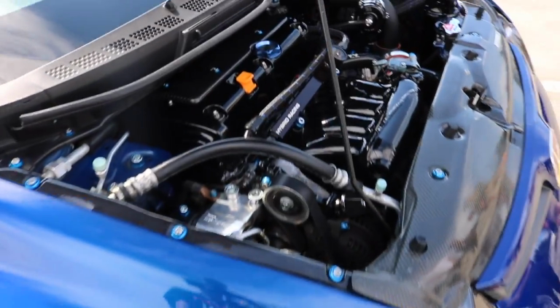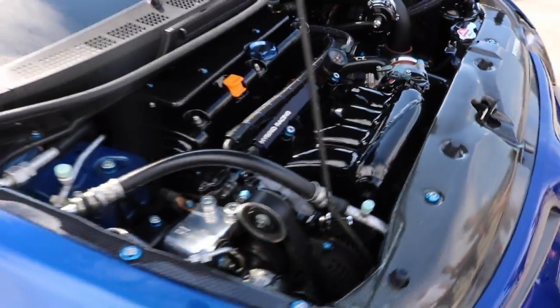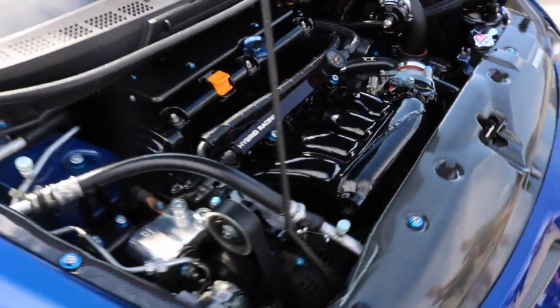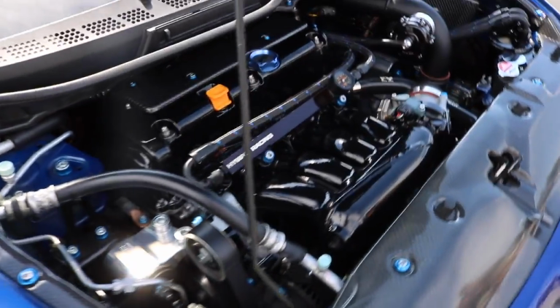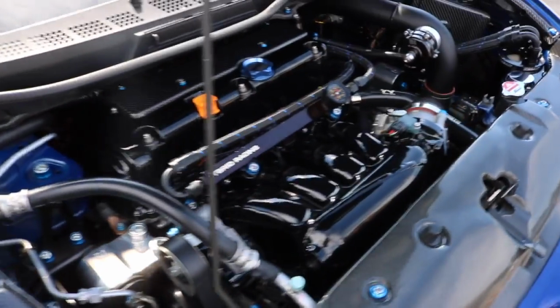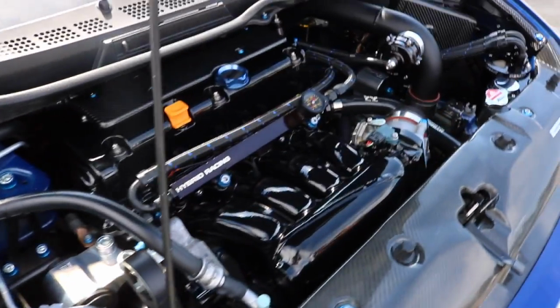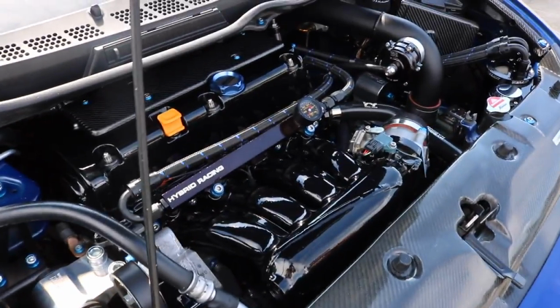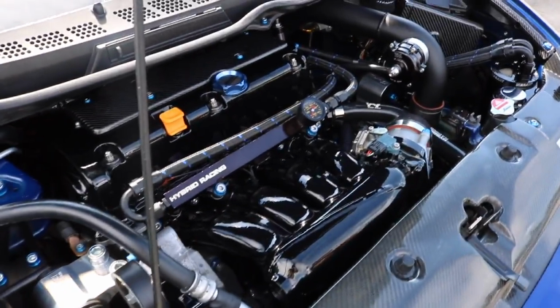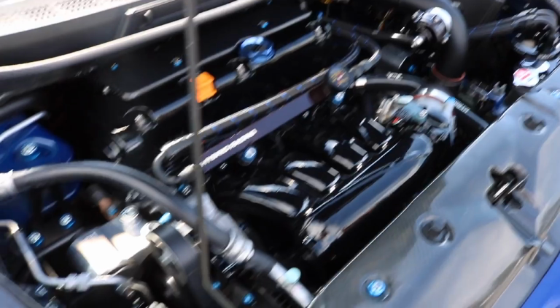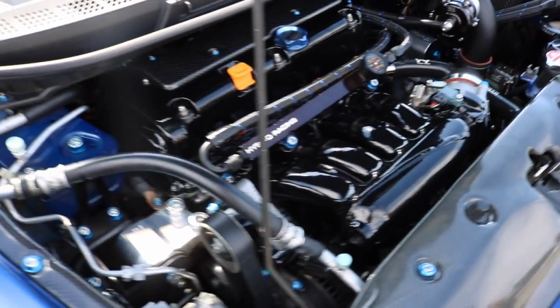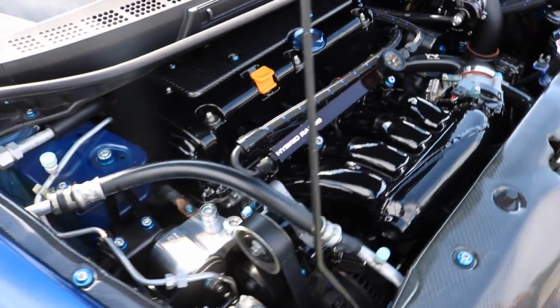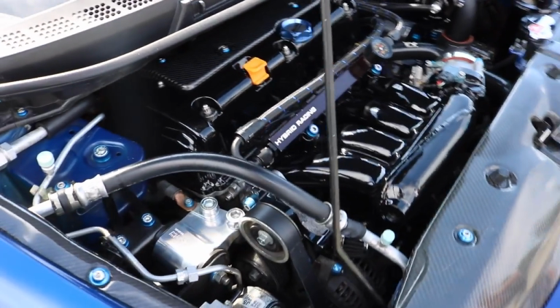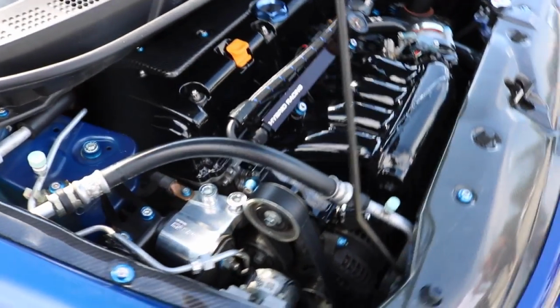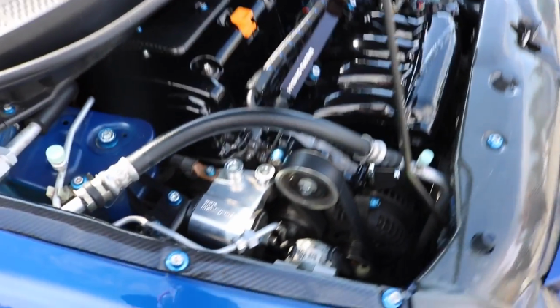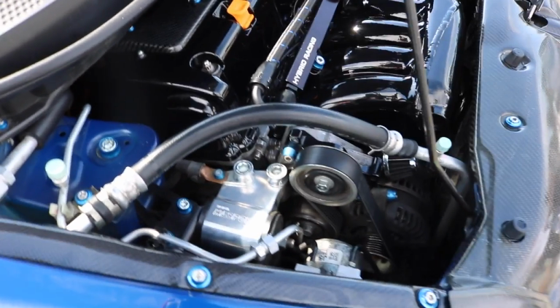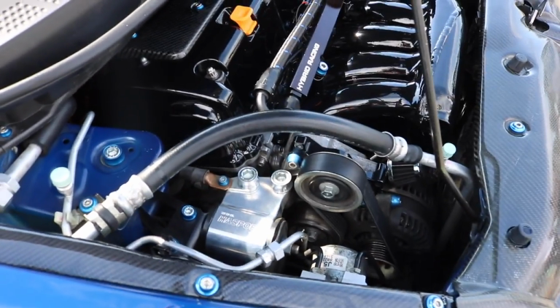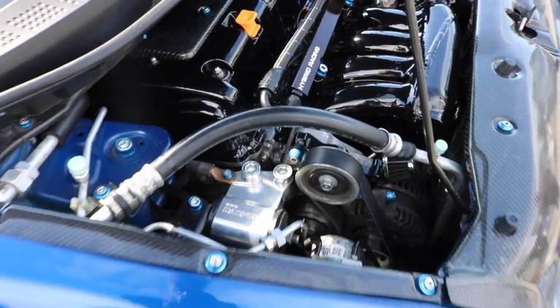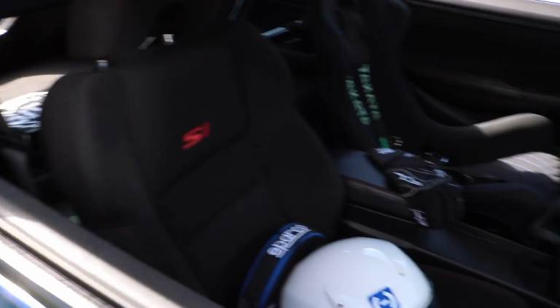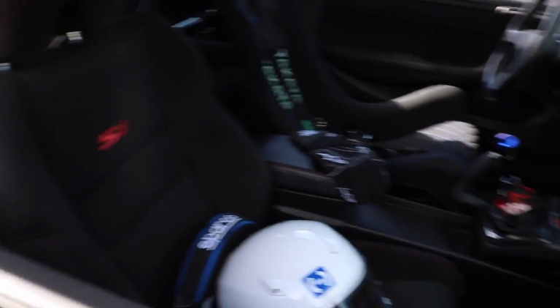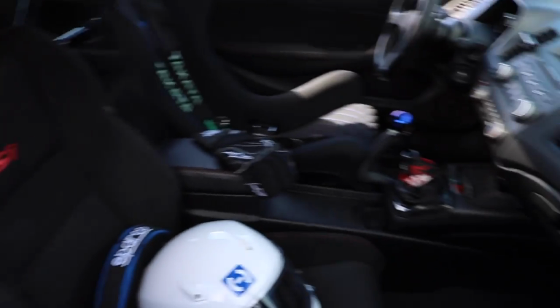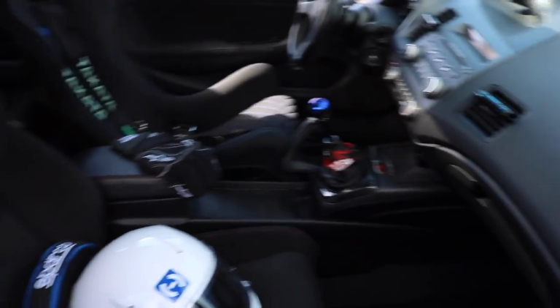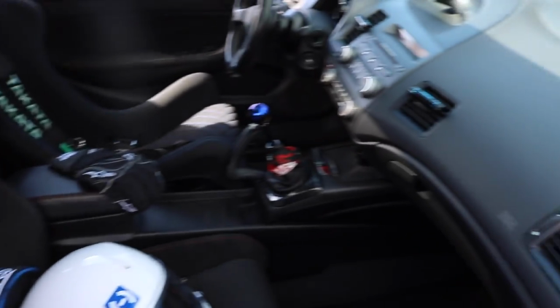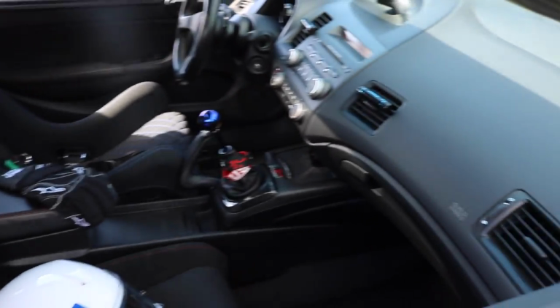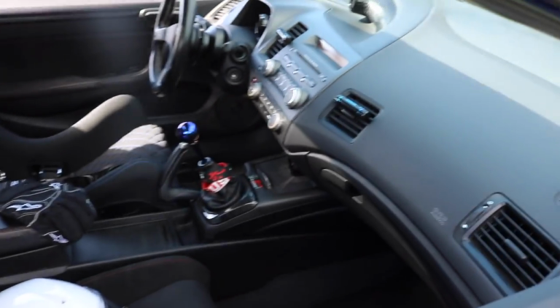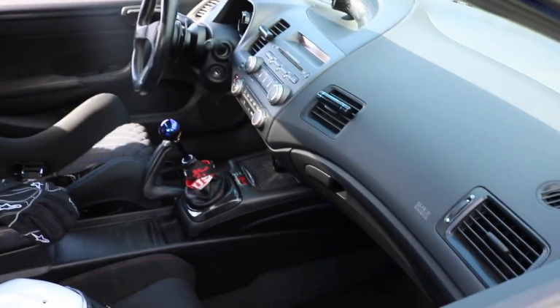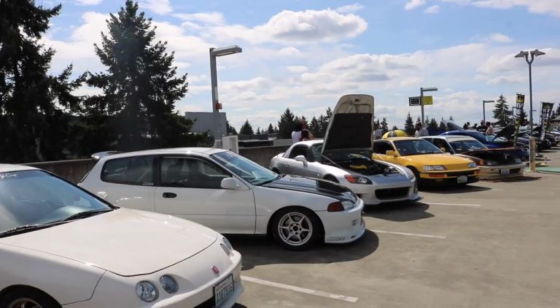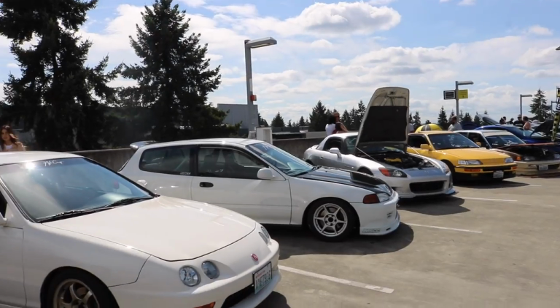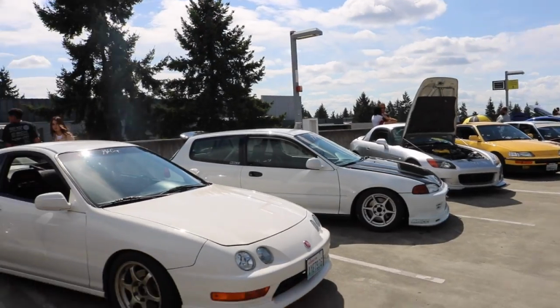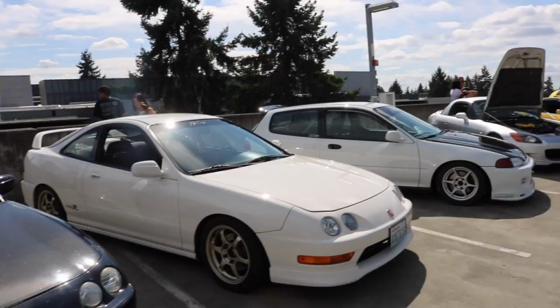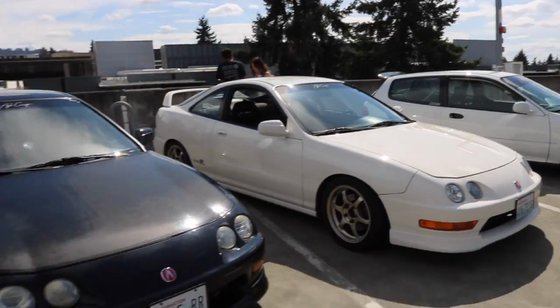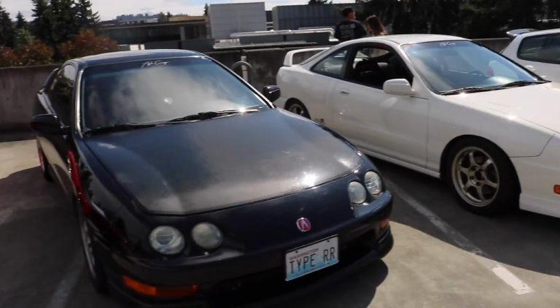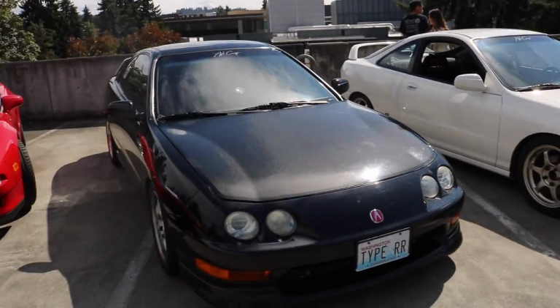Hybrid Racing. Hasport engine mount, very clean interior. EG hatch, Integra, Integra.